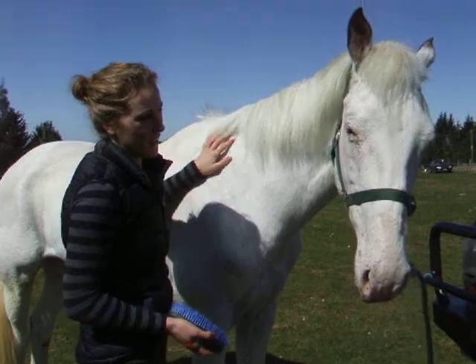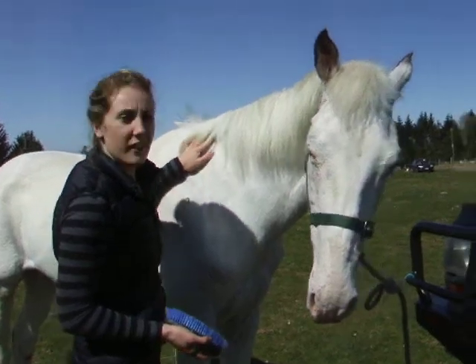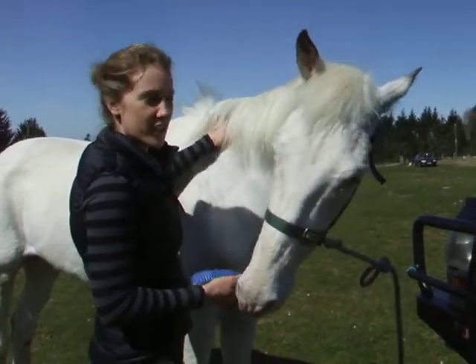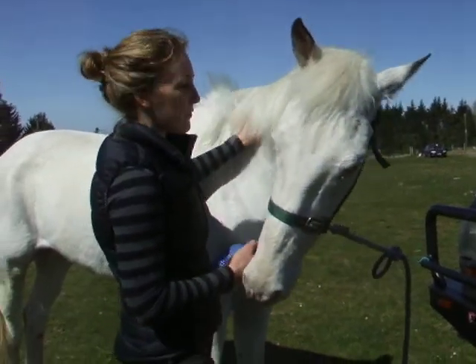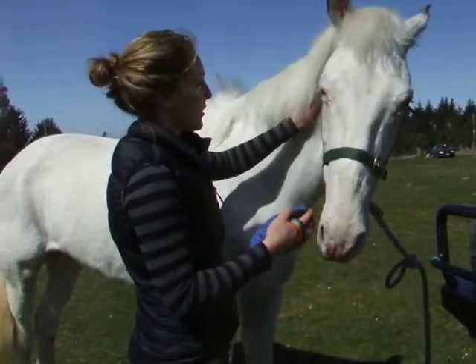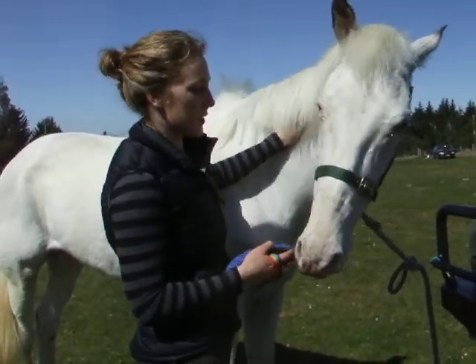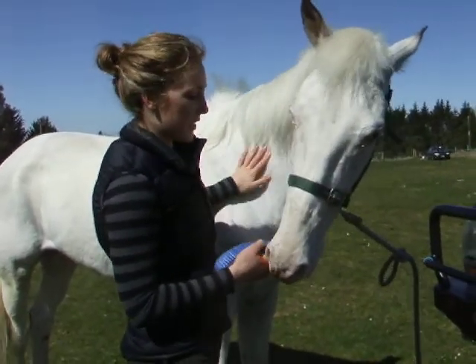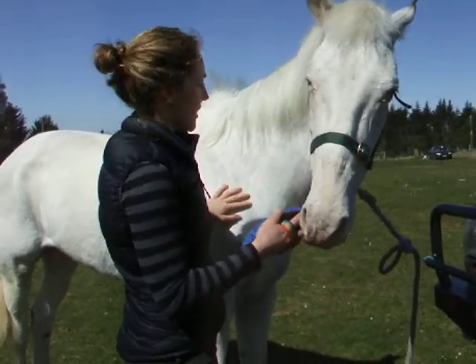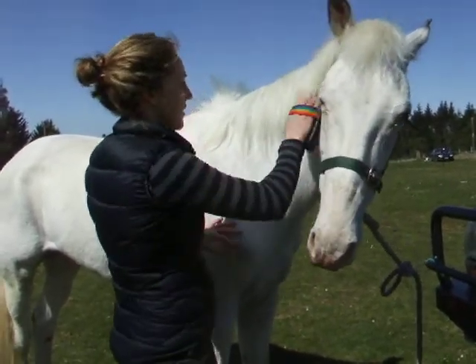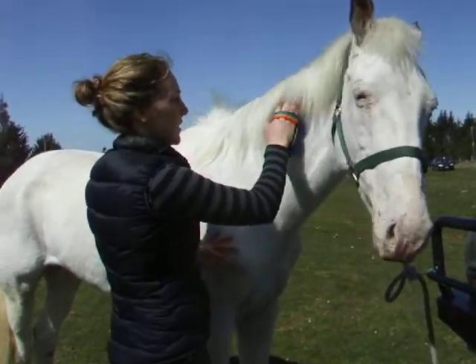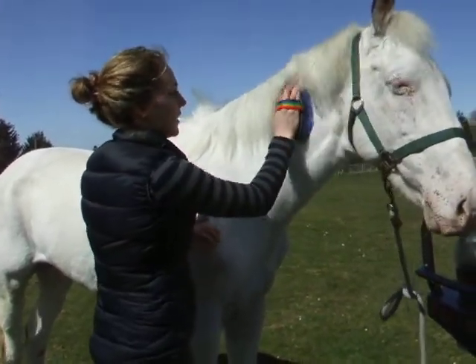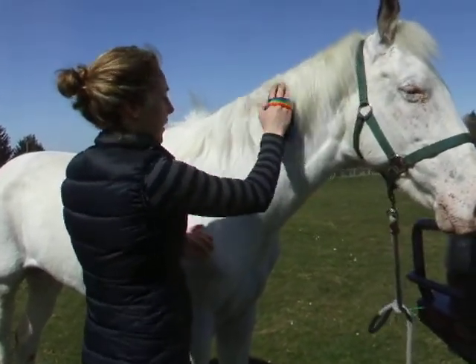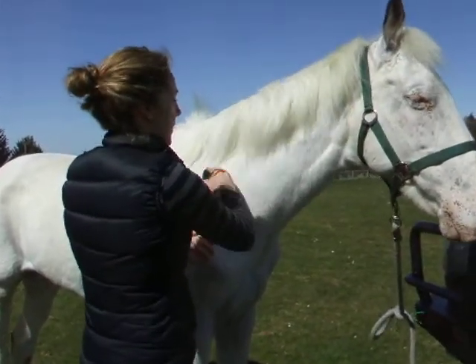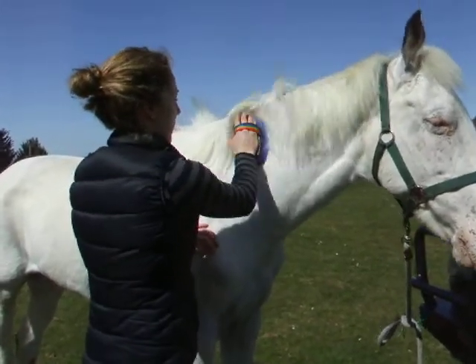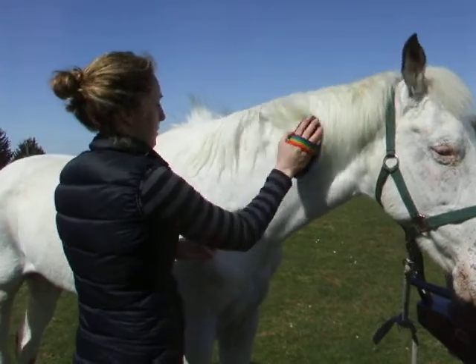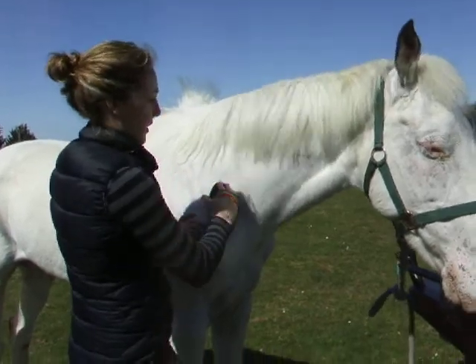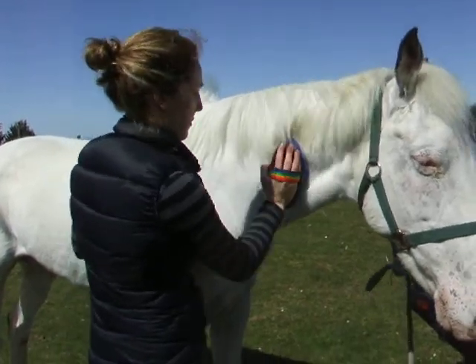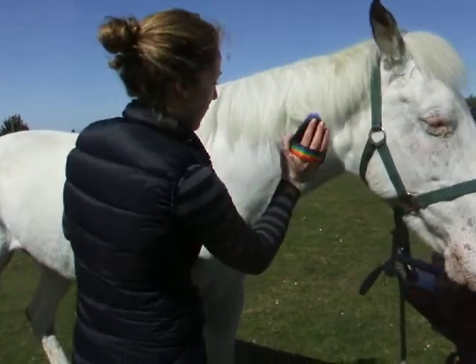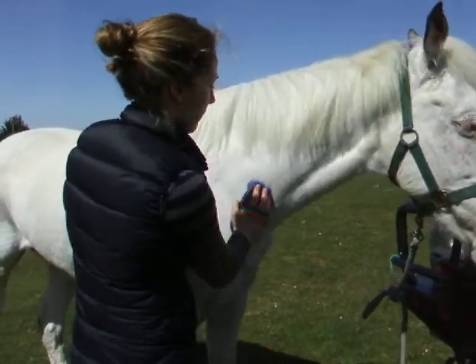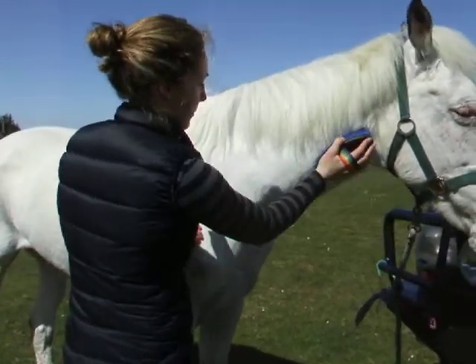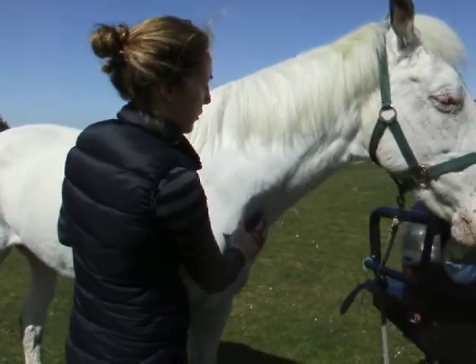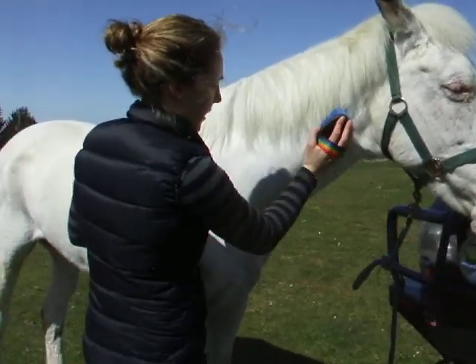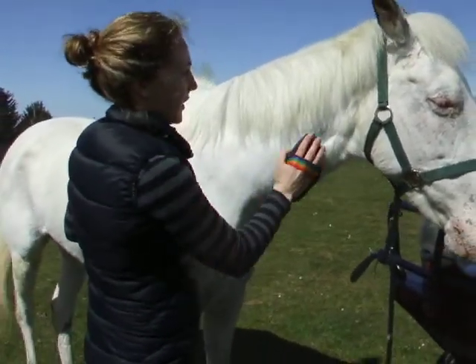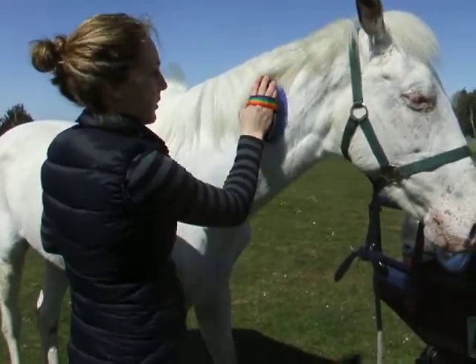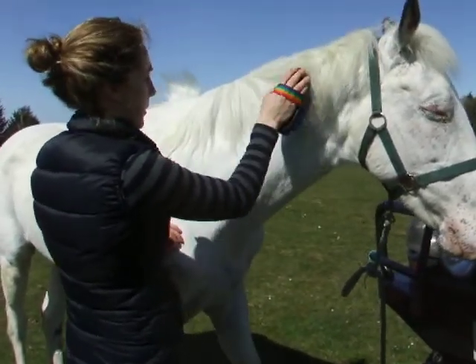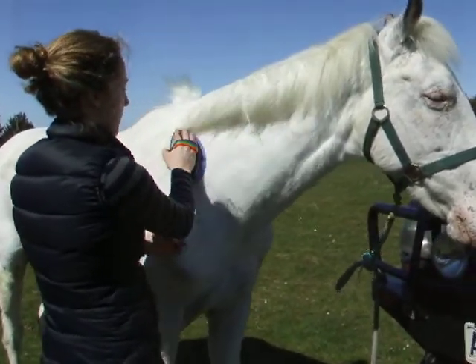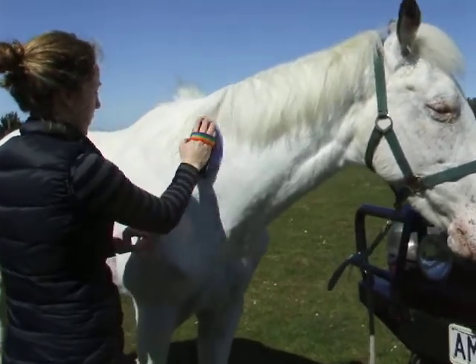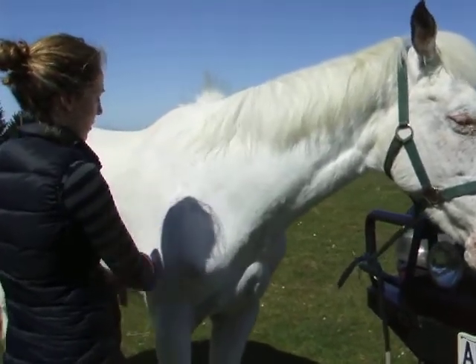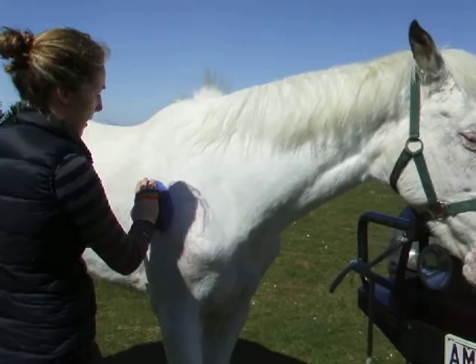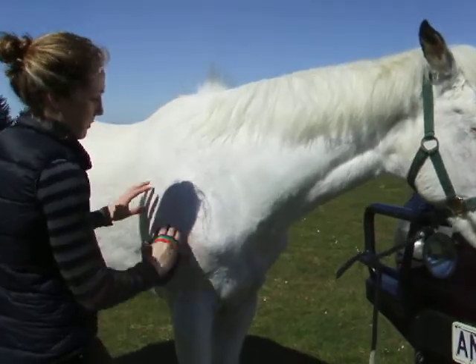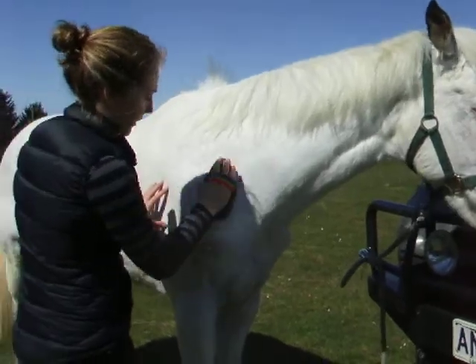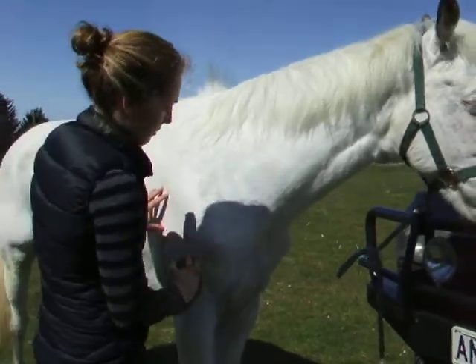Alright, so we're going to do Cindy's body now. Start at the neck — this is often a nice massage for them, so you can do it reasonably firm. Again, with the body brush, so you're not damaging the skin at all.